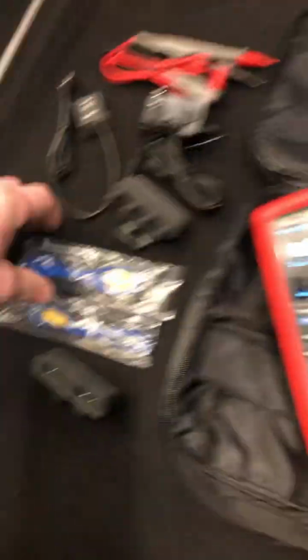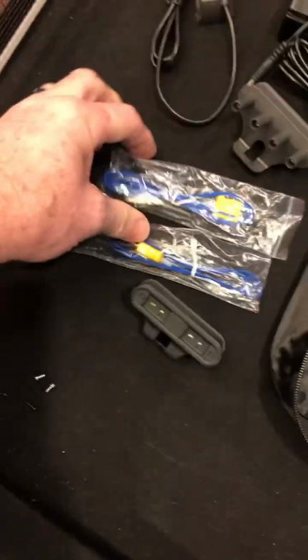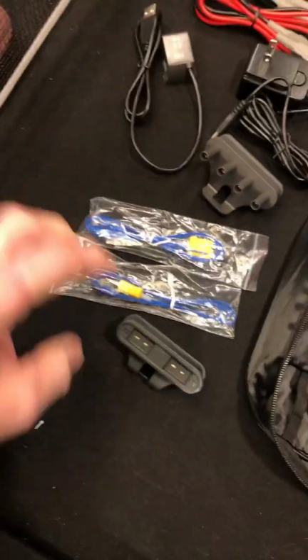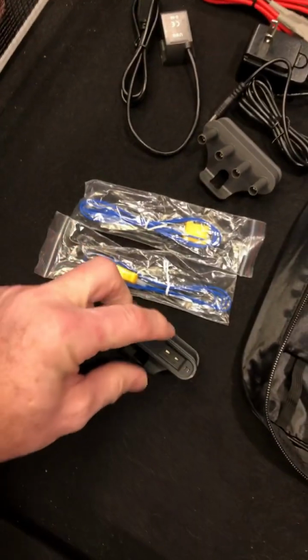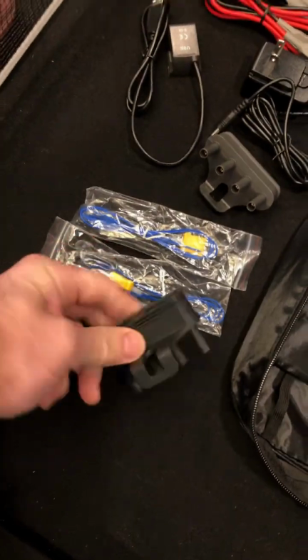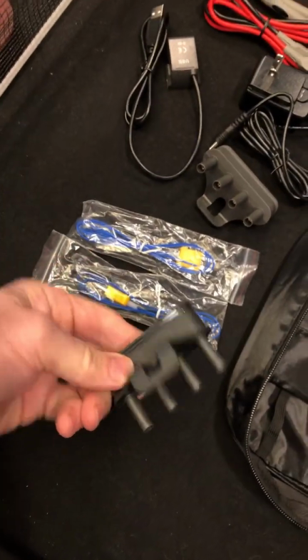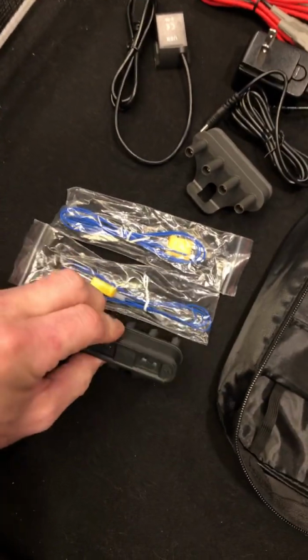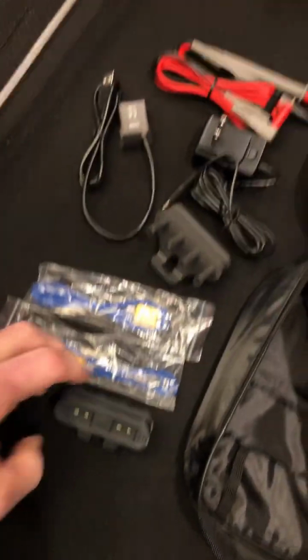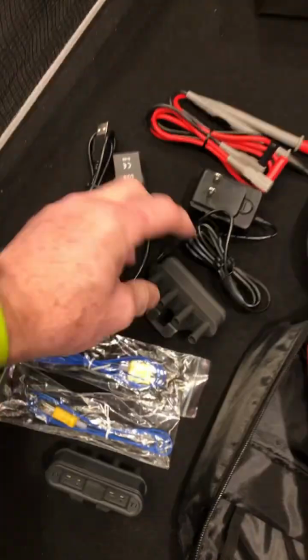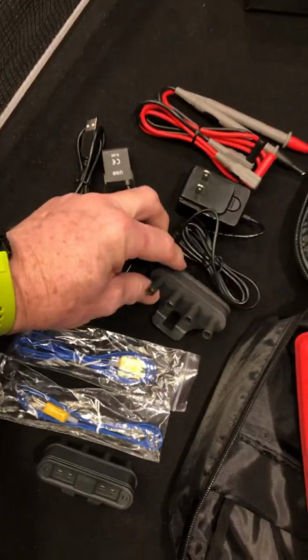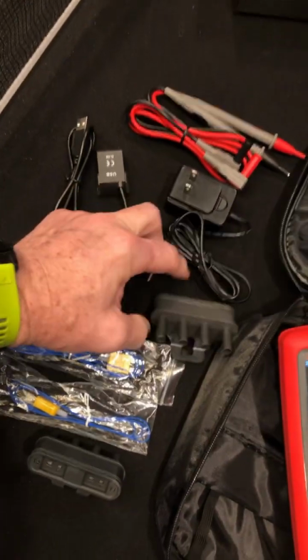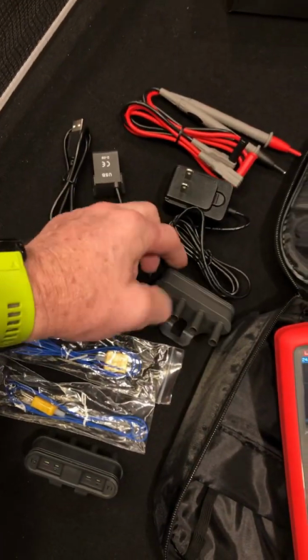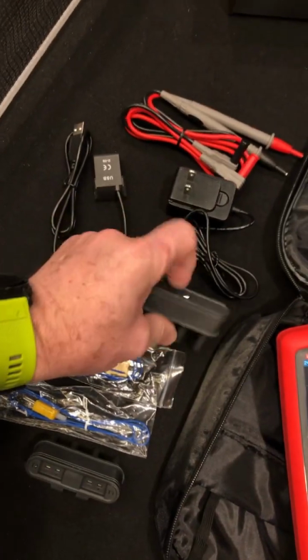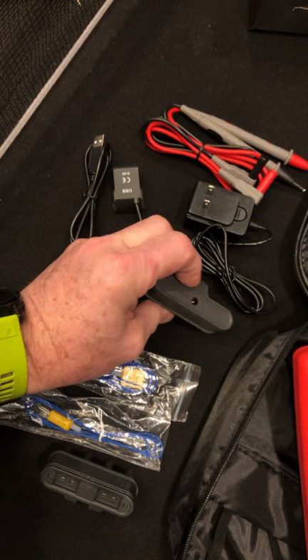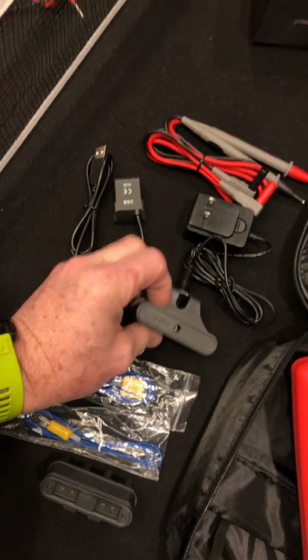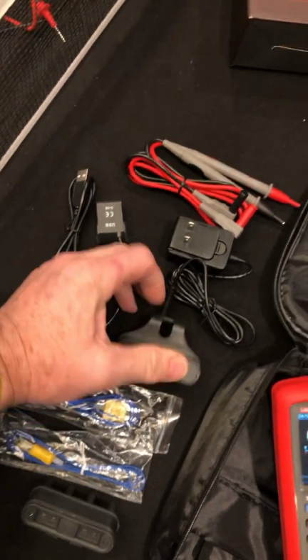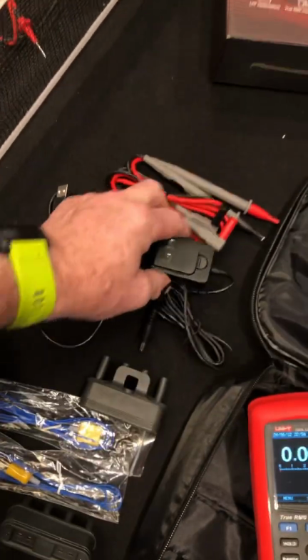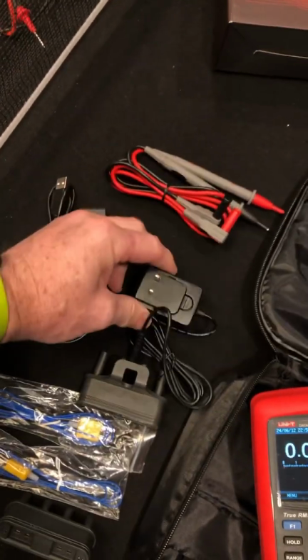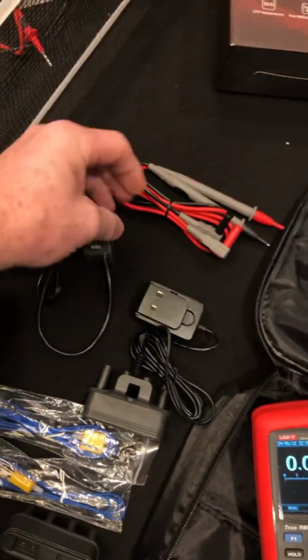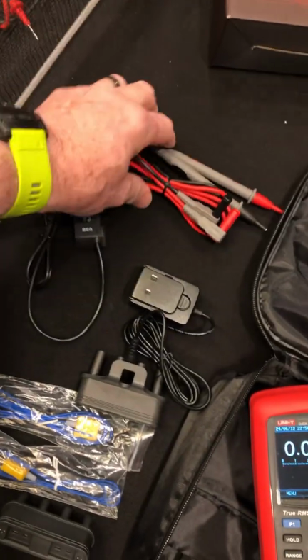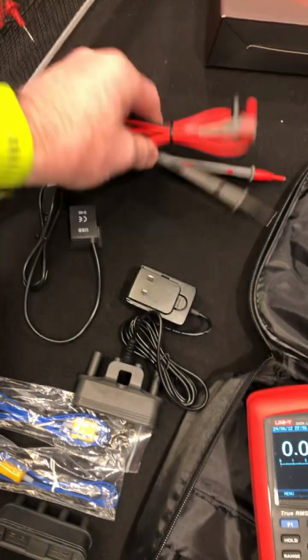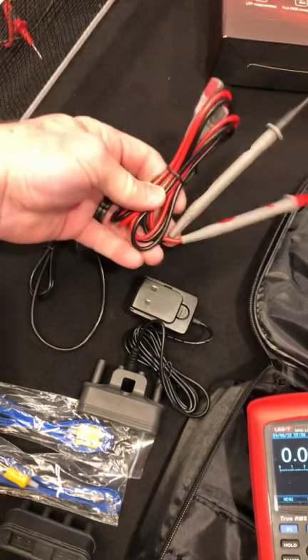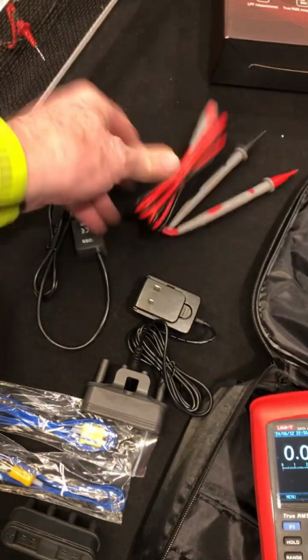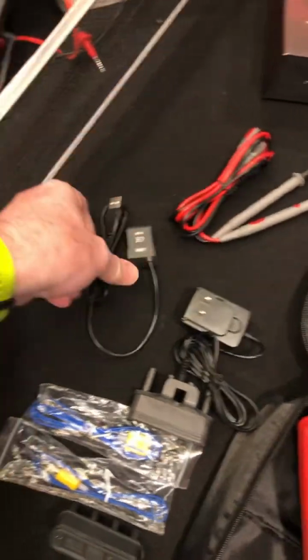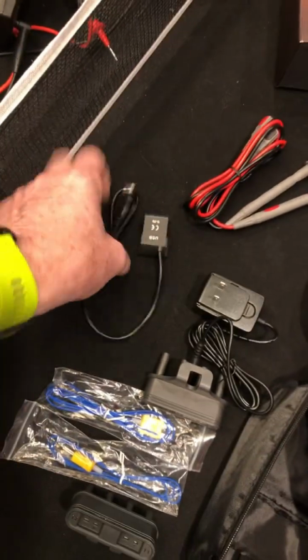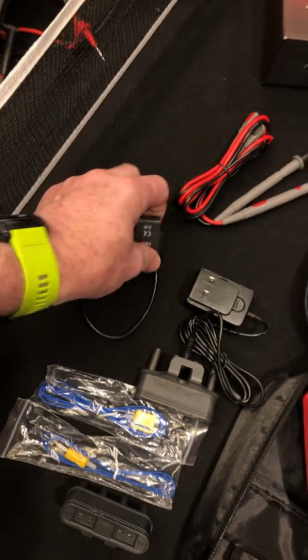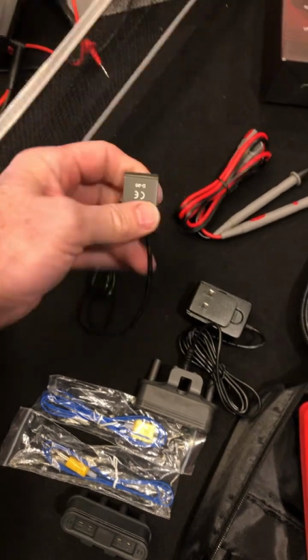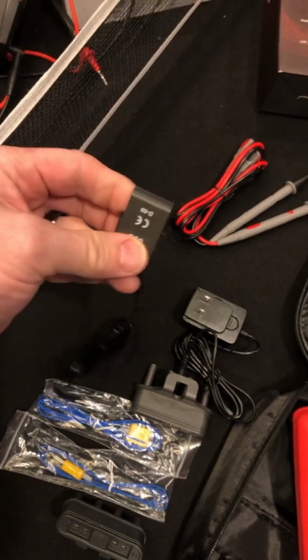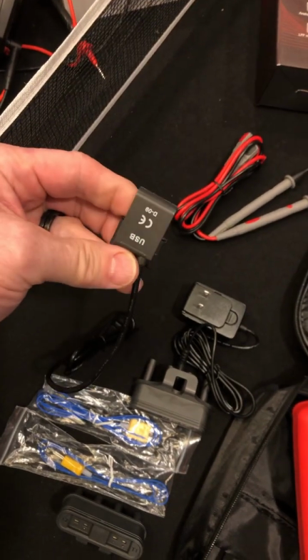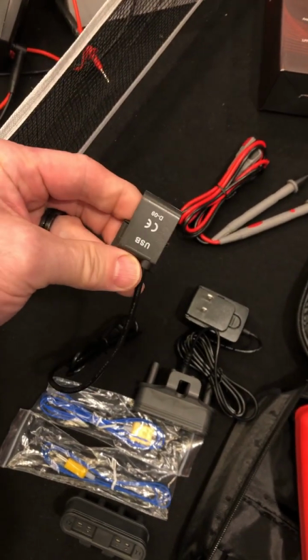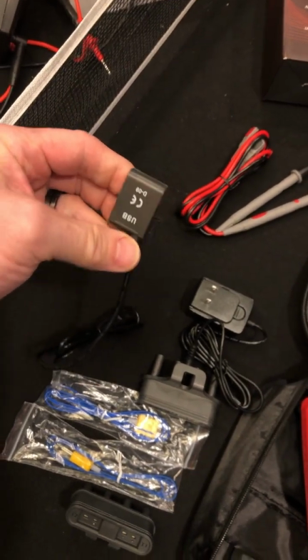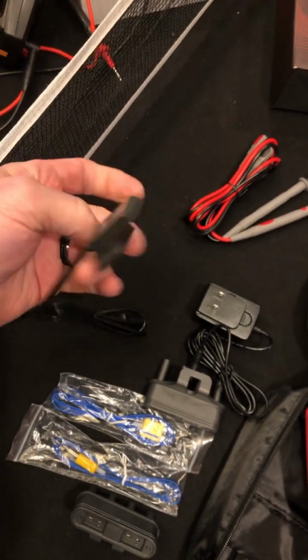We got two thermocouples with the thermocouple adapter. We have the charging adapter — oh yeah, it has rechargeable batteries. There's the AC plug, the multimeter itself, and it also has a USB adapter.